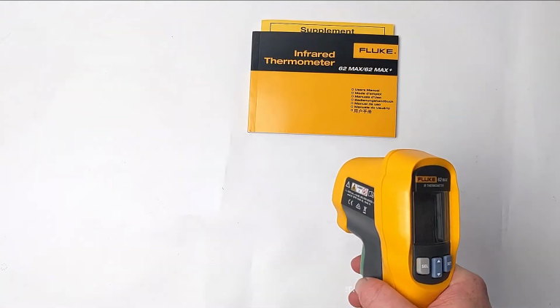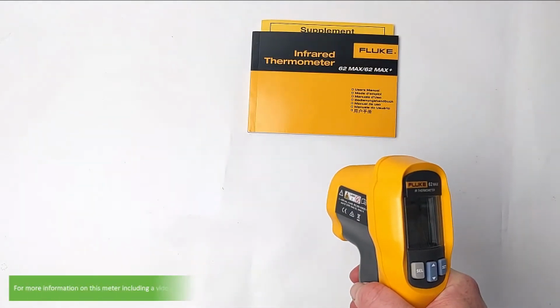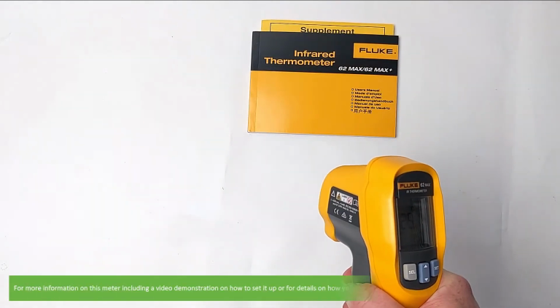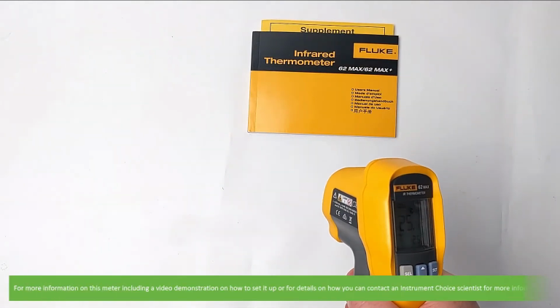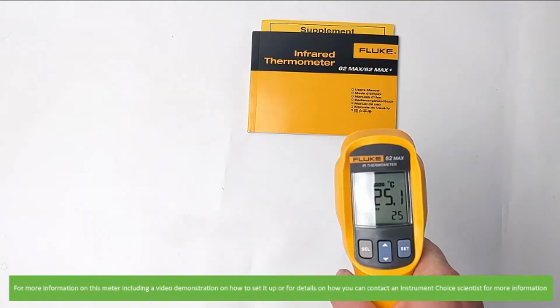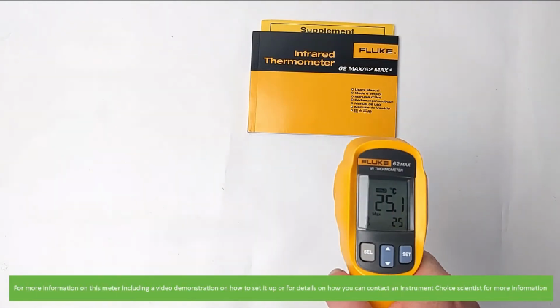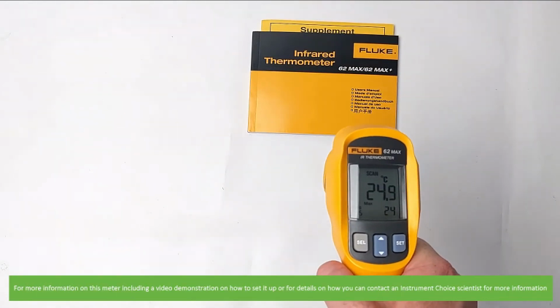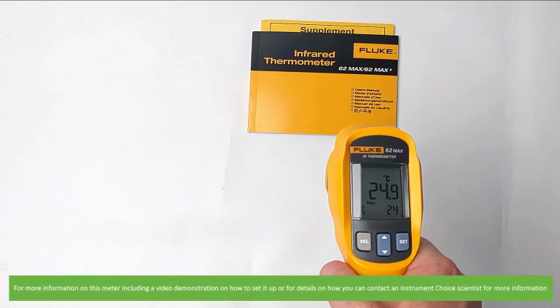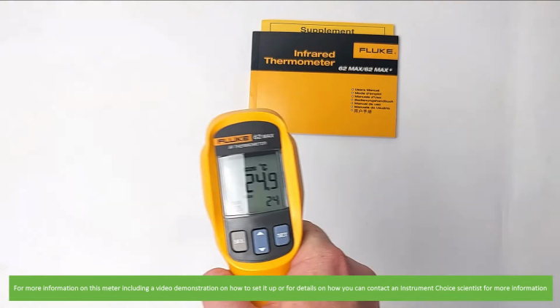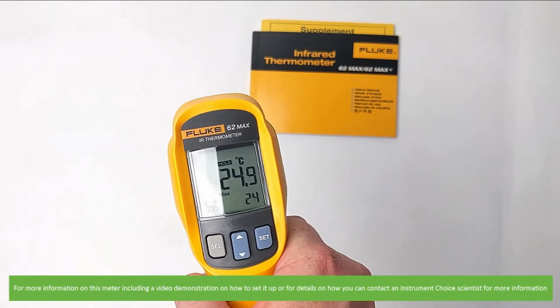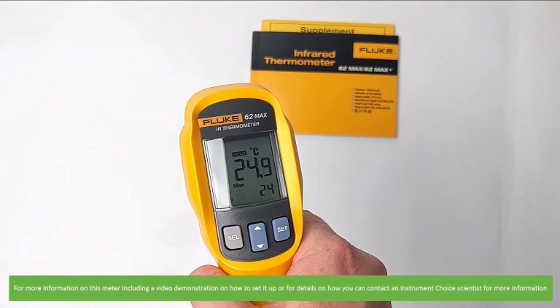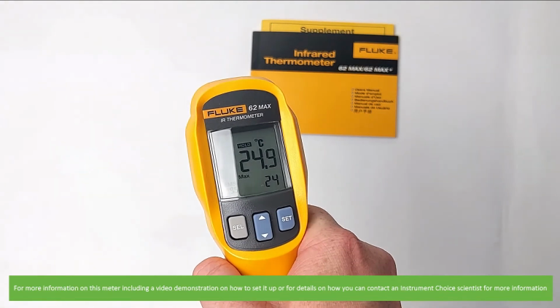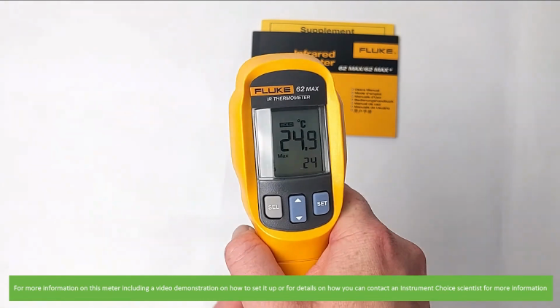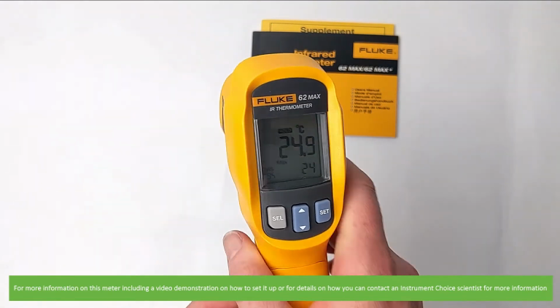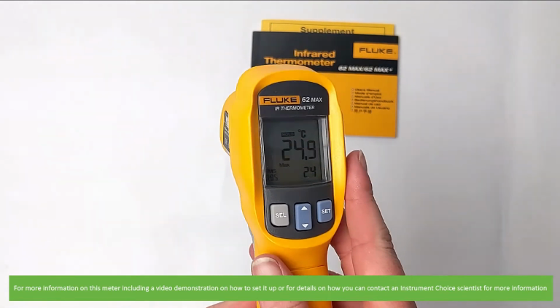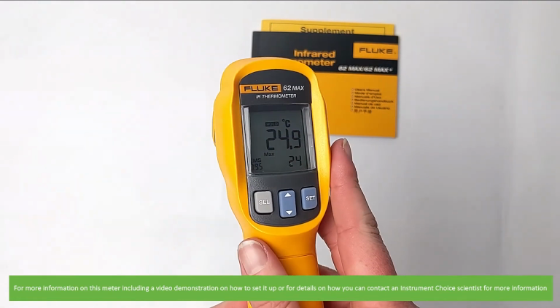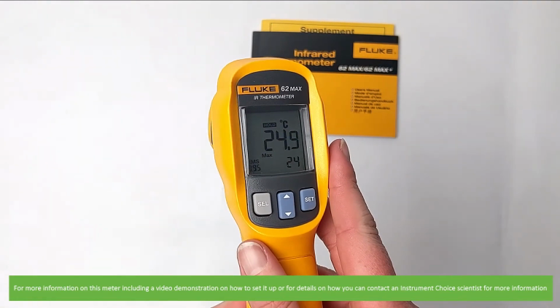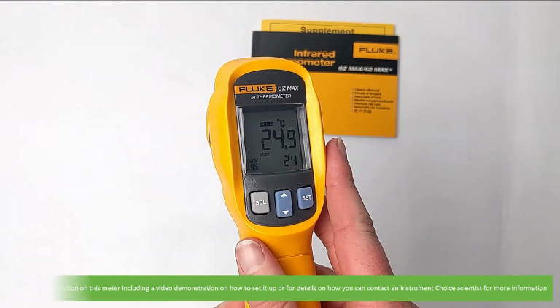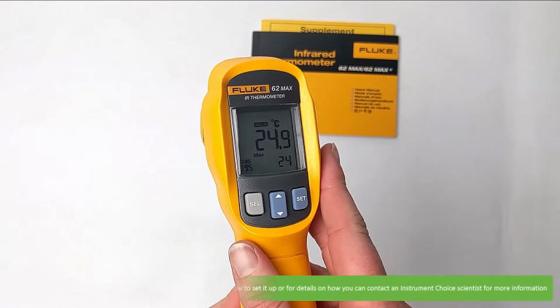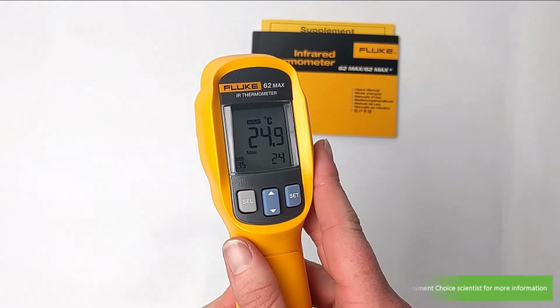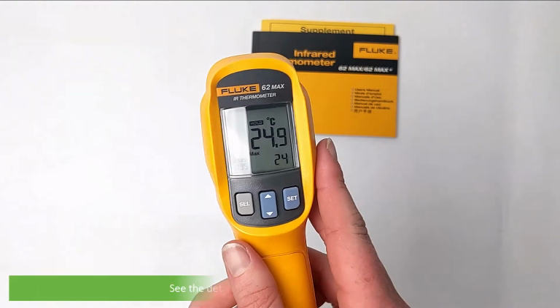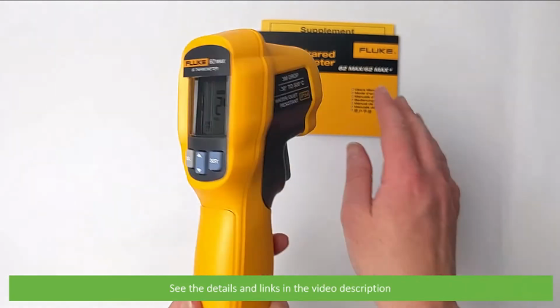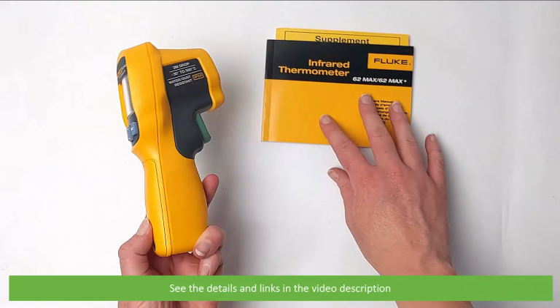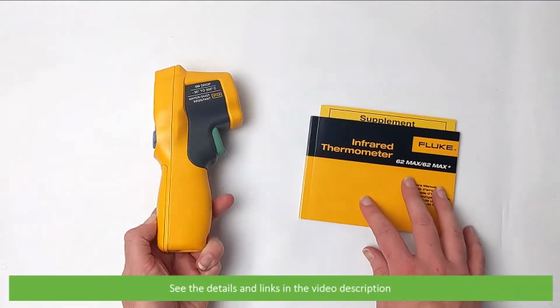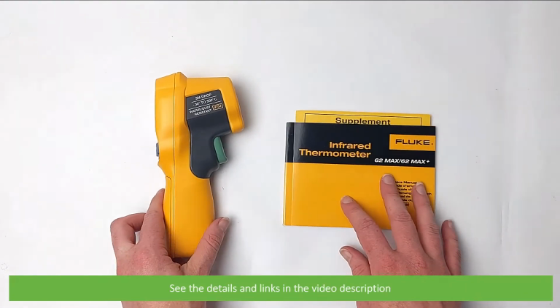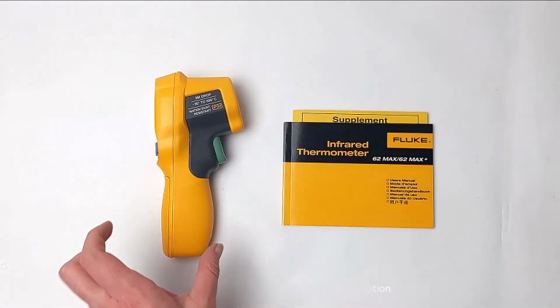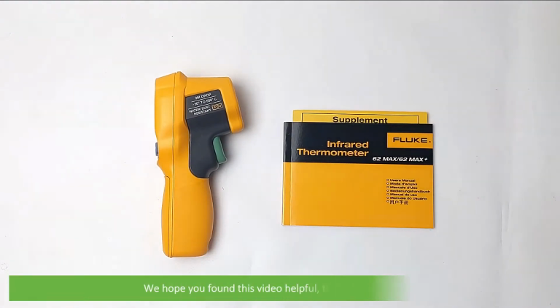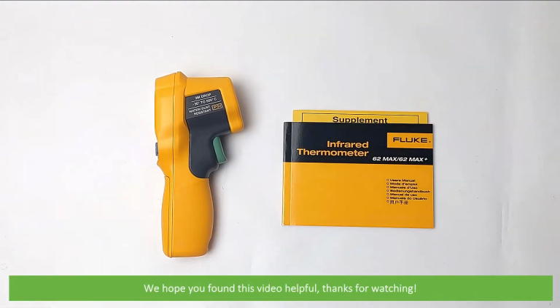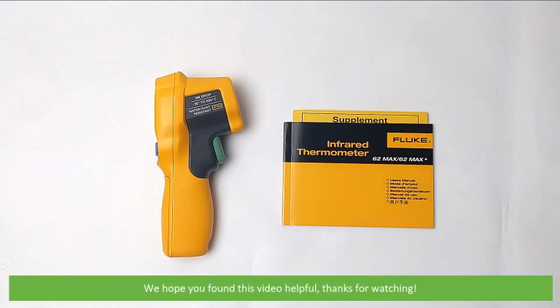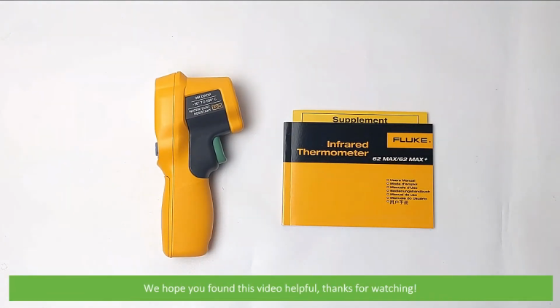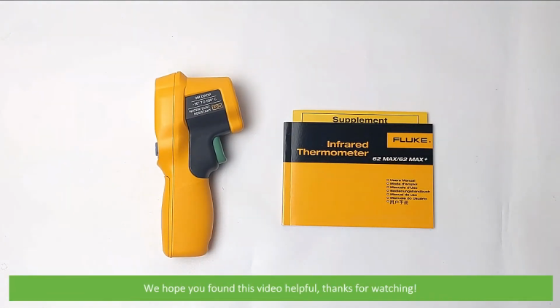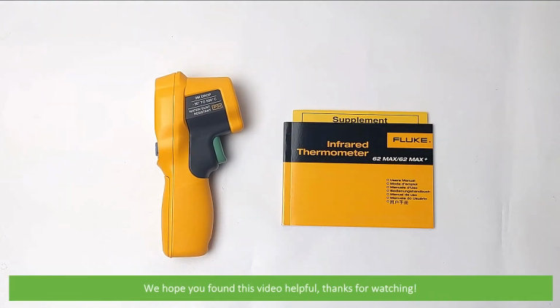For more information on this IR thermometer, including a video demonstration on how to set it up, or for details on how you can contact an Instrument Choice scientist for more information, see the details and links in the video description. We hope that you found this video helpful. Thanks for watching!